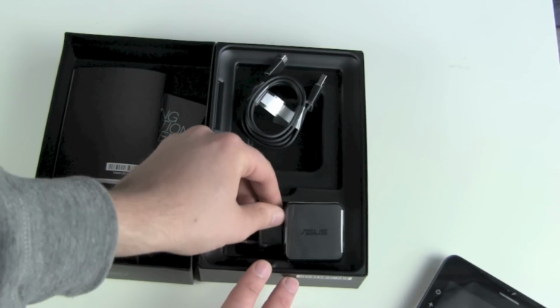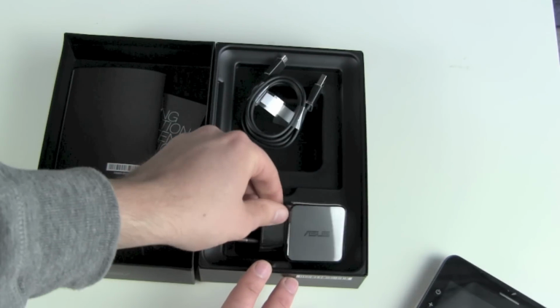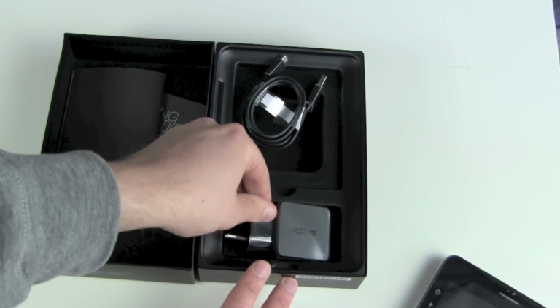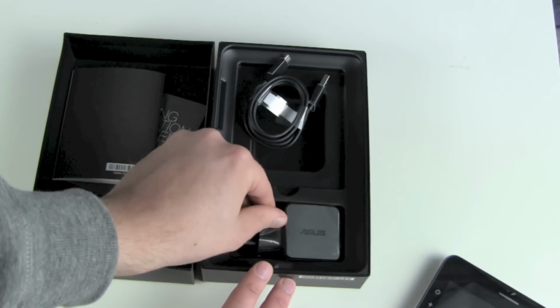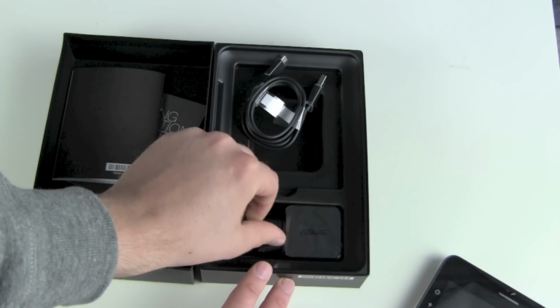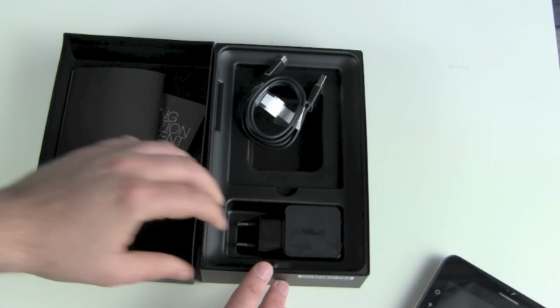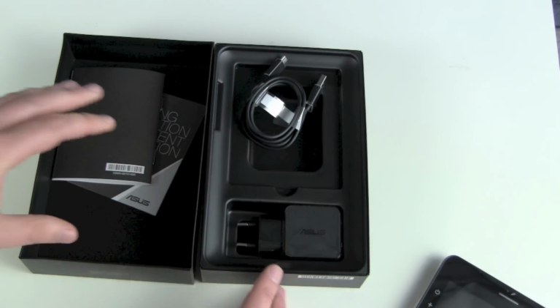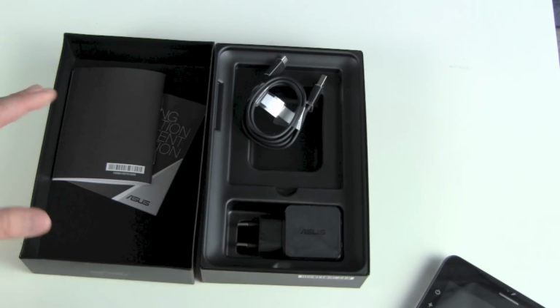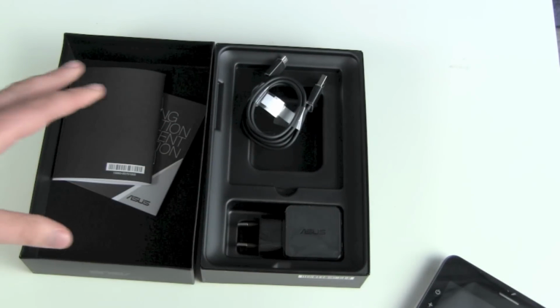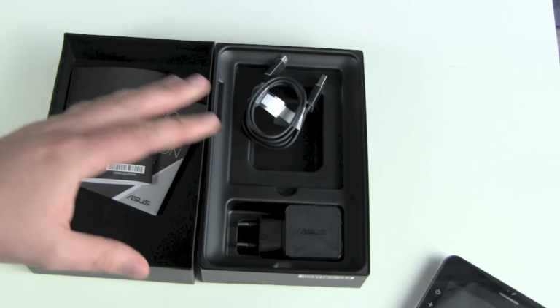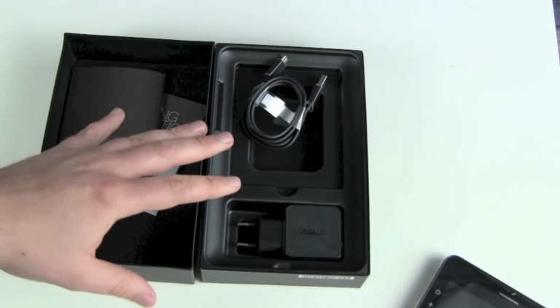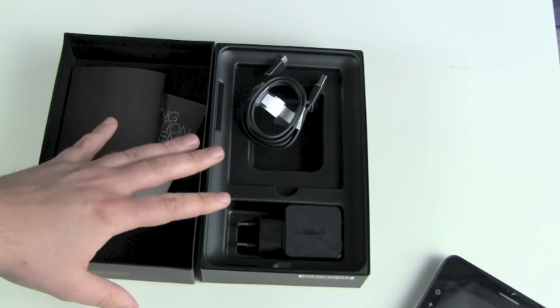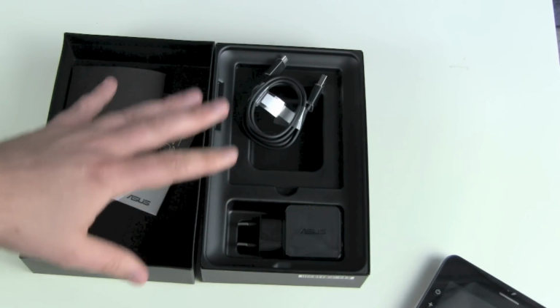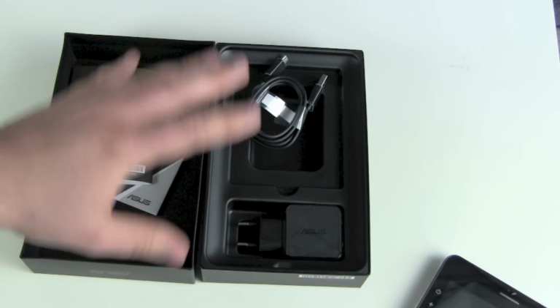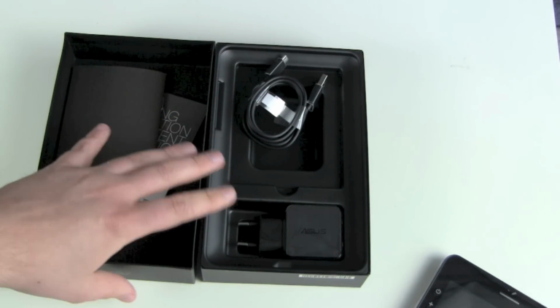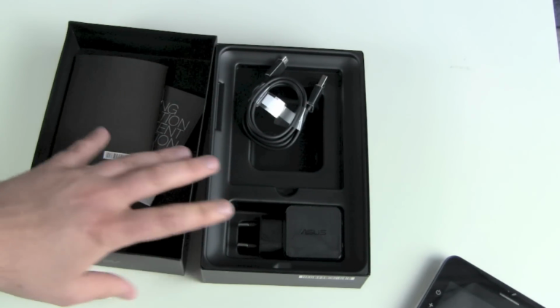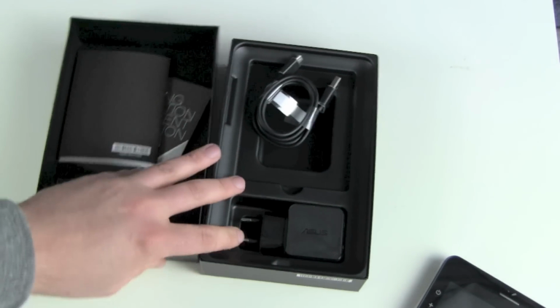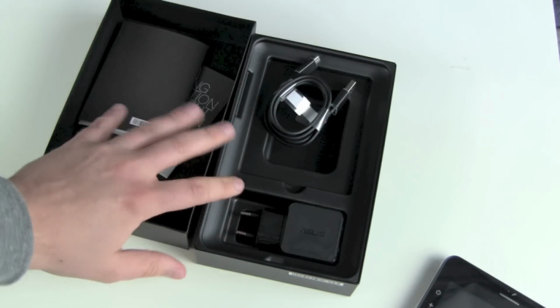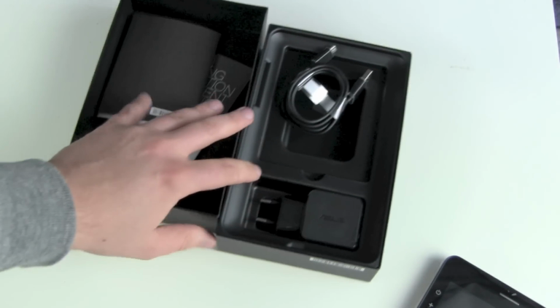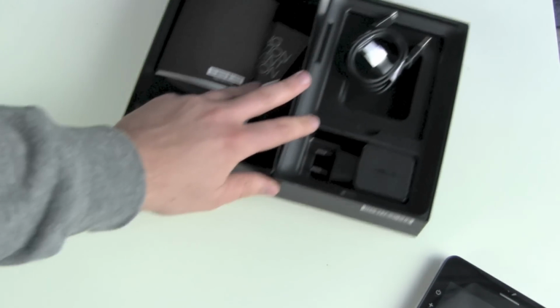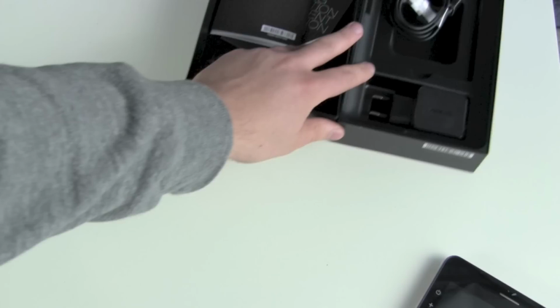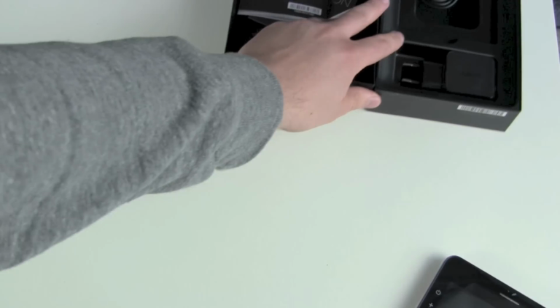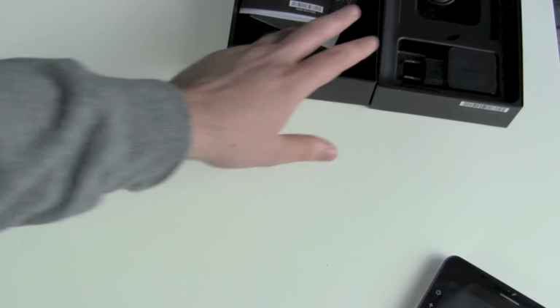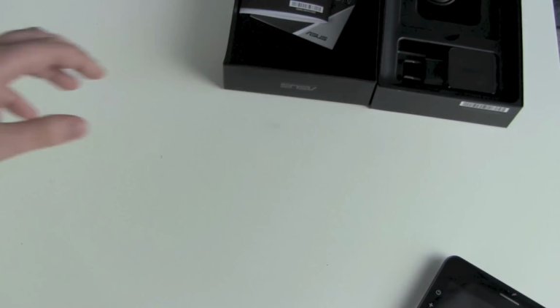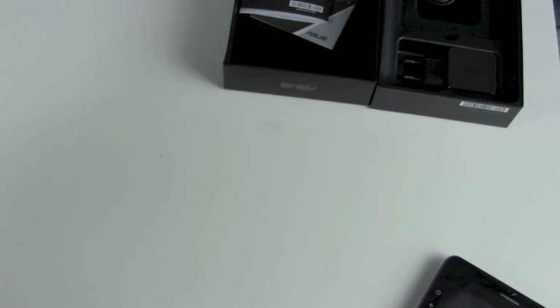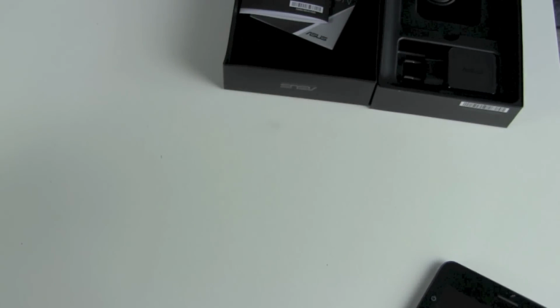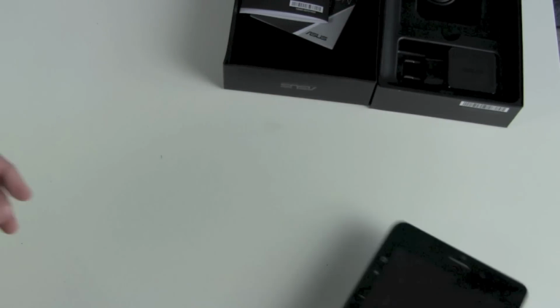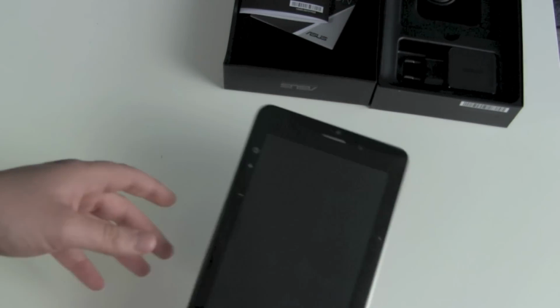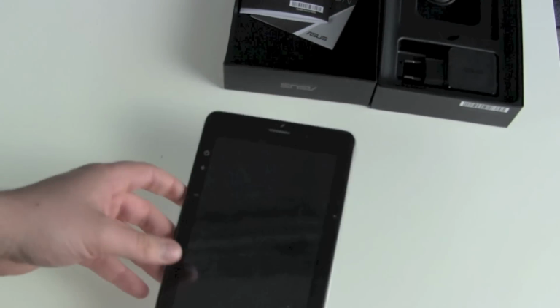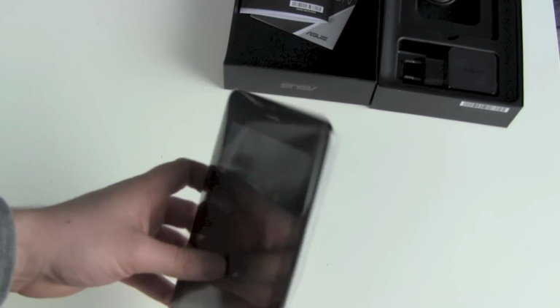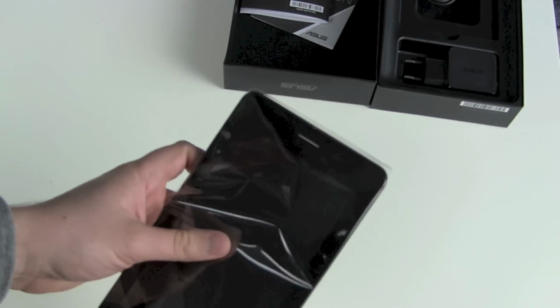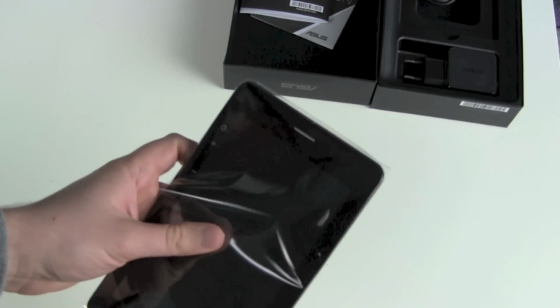No headphones, no Bluetooth devices, nothing. A little bit strange for a phone tablet.